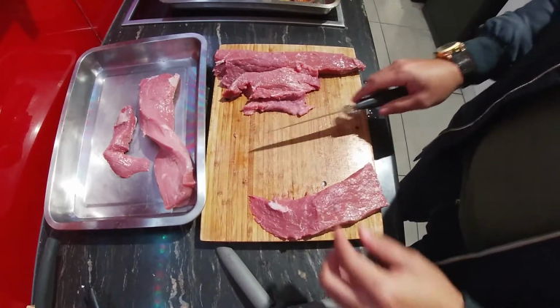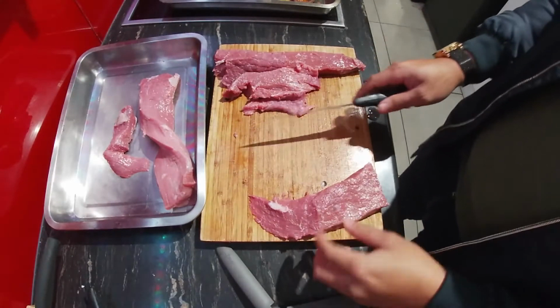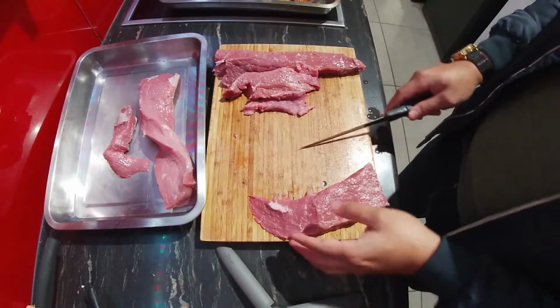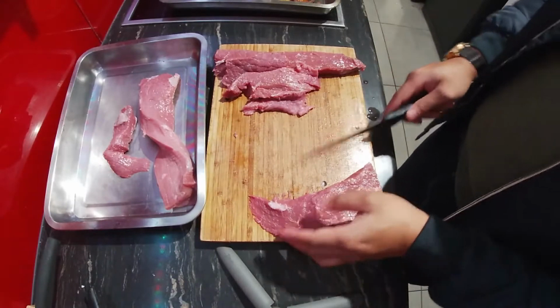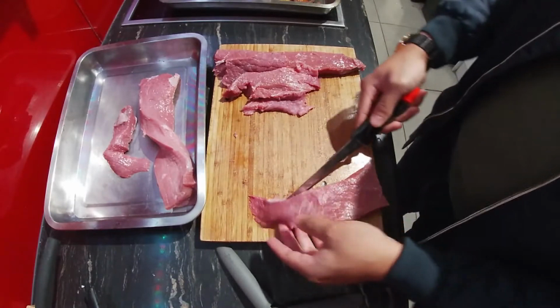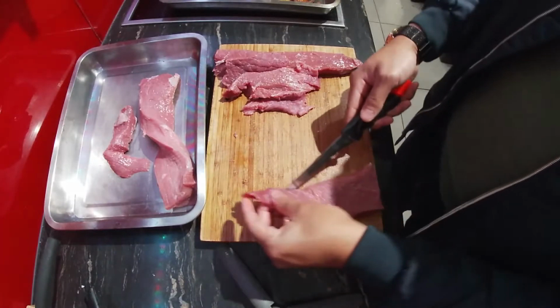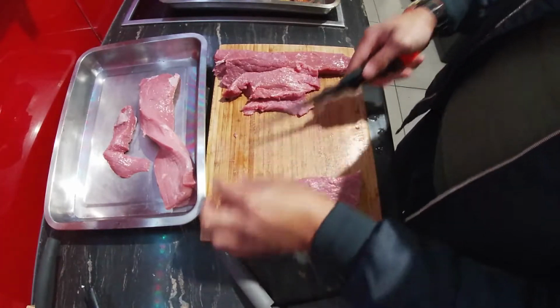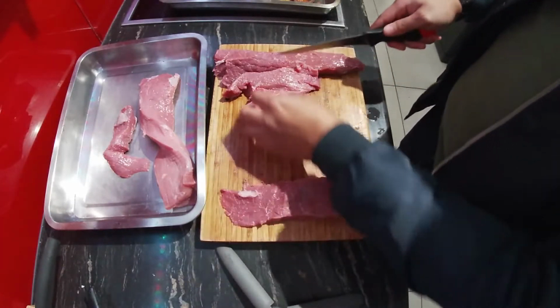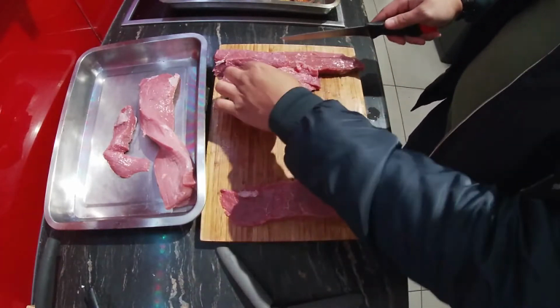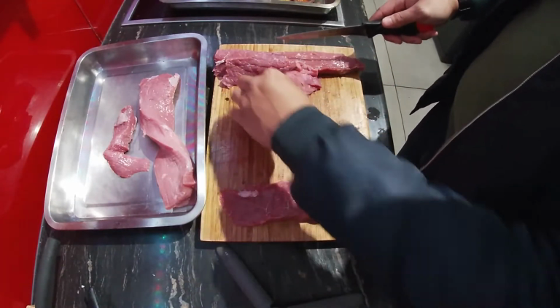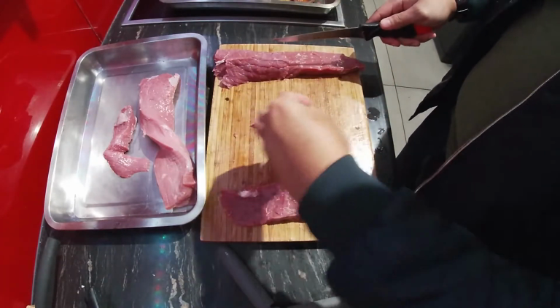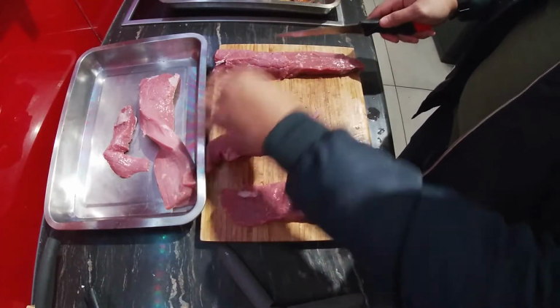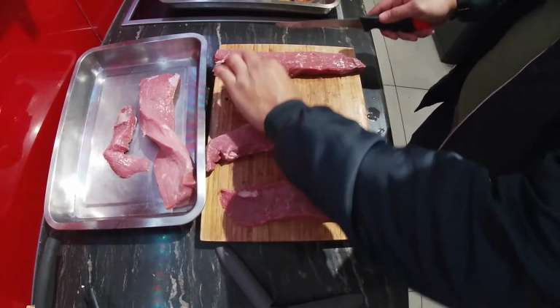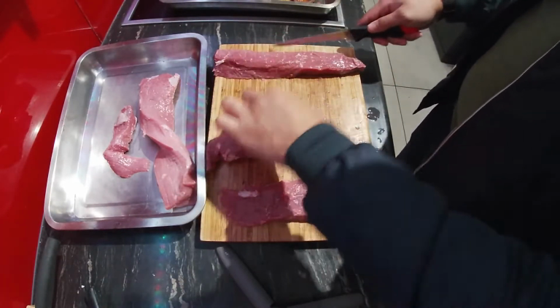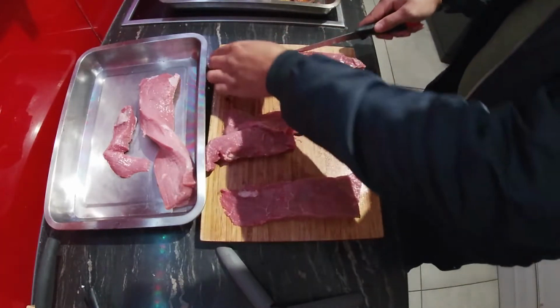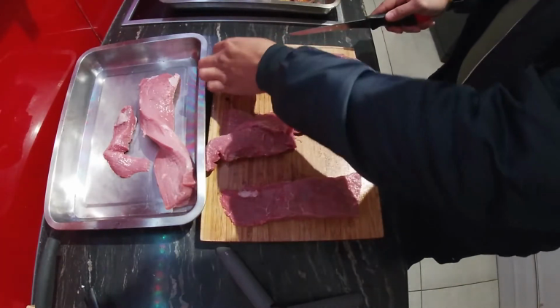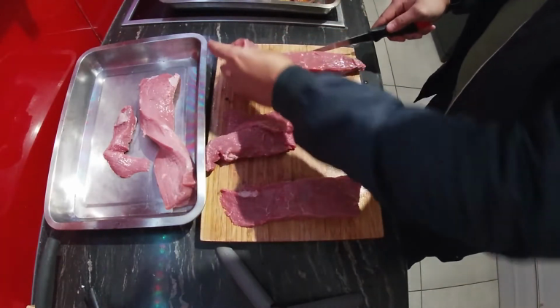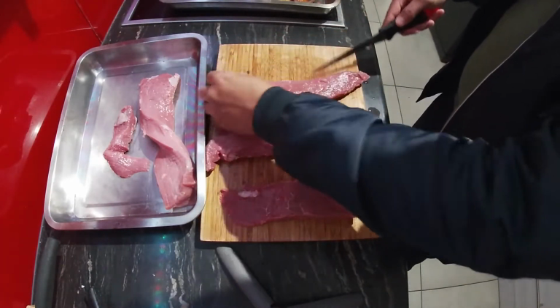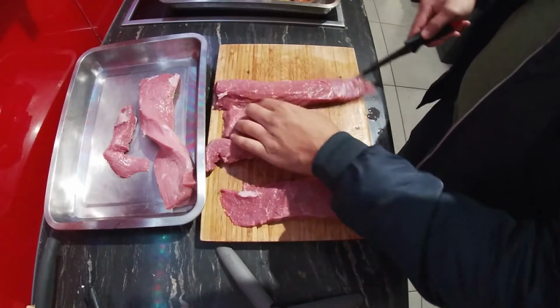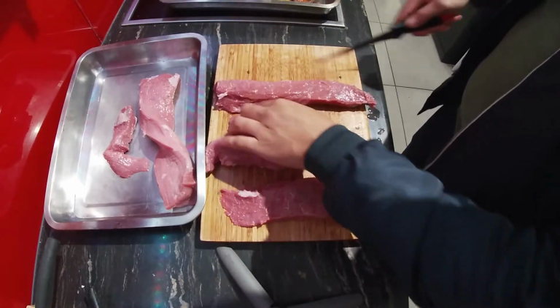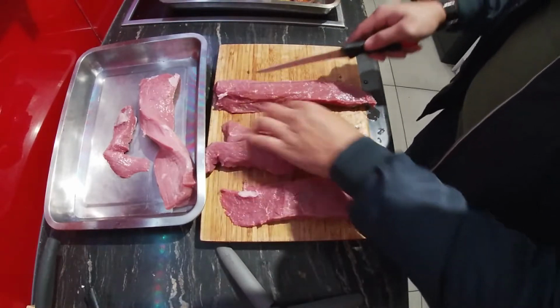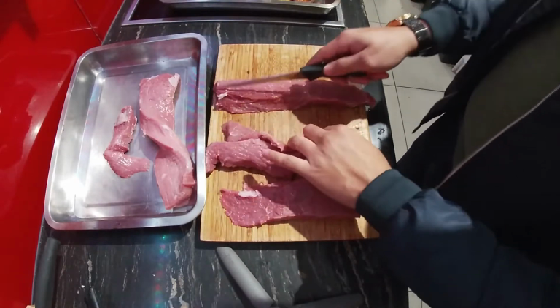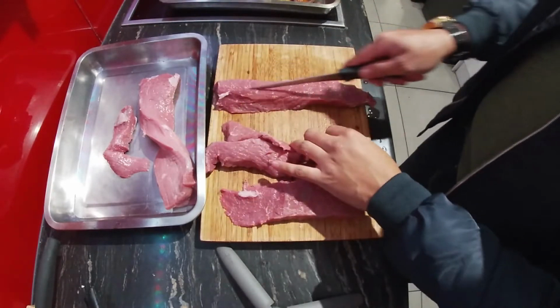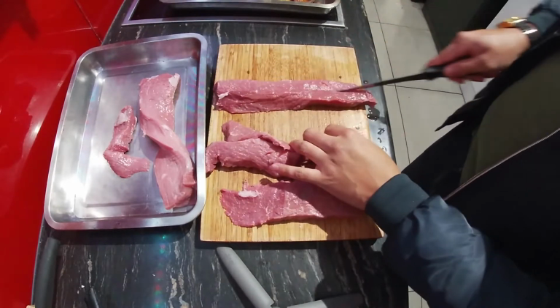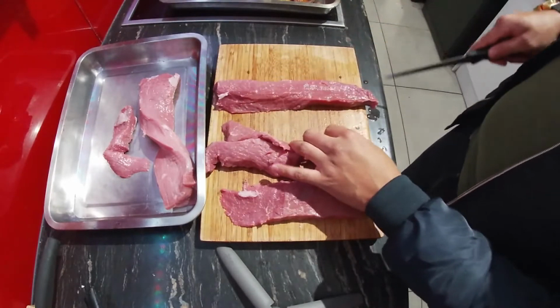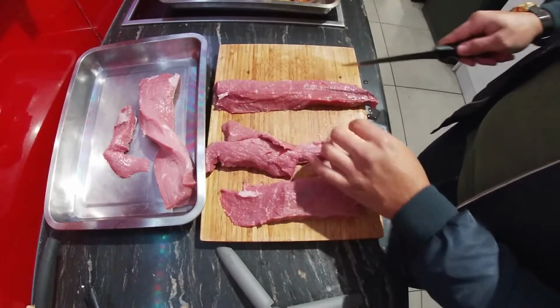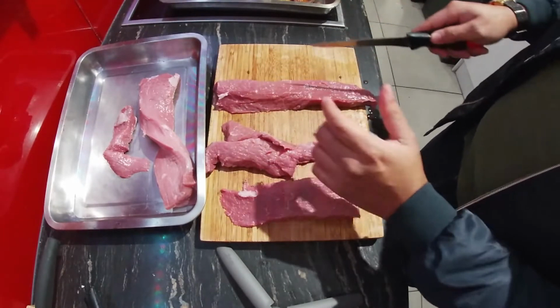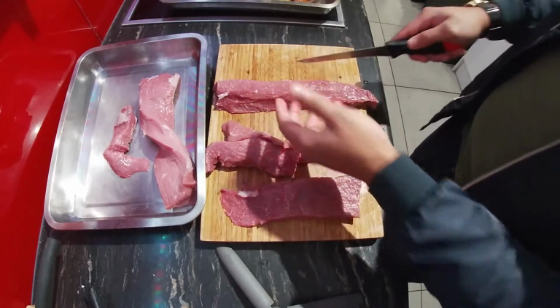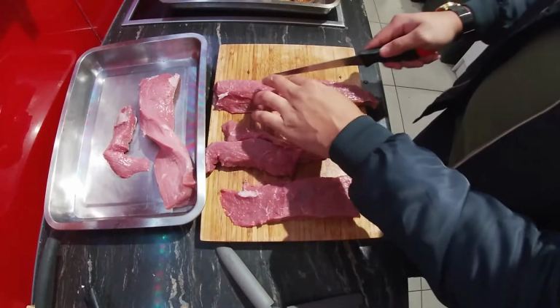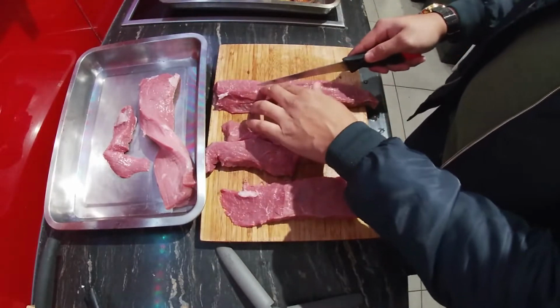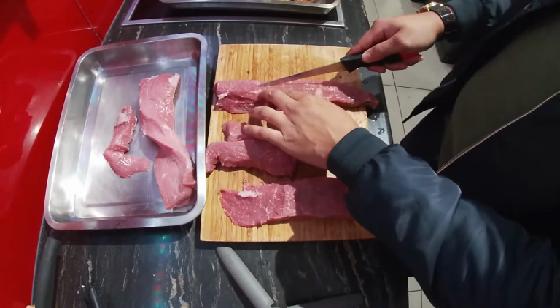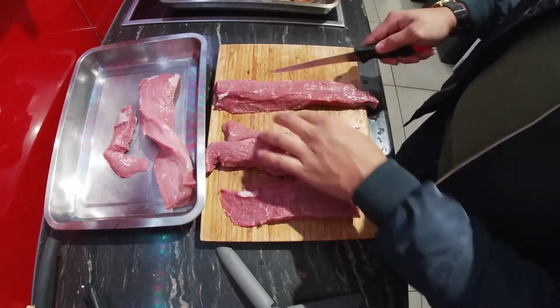What I'm also going to do now is just cut the pieces into thinner strips so that they can cure a bit faster.